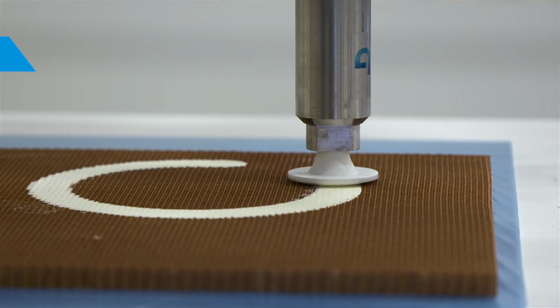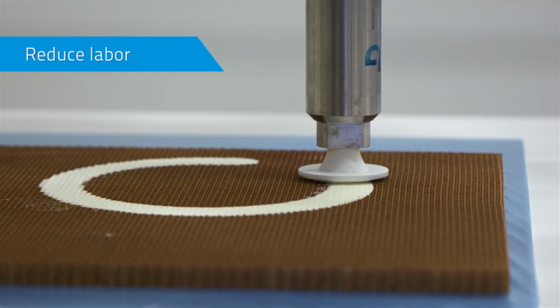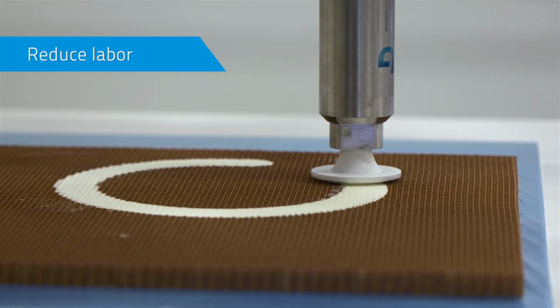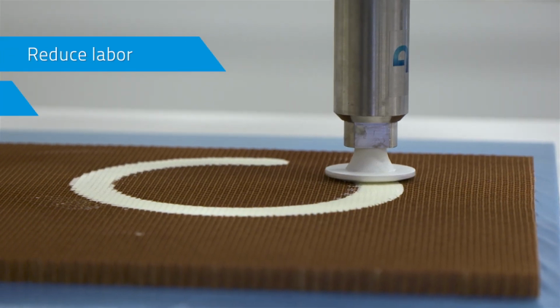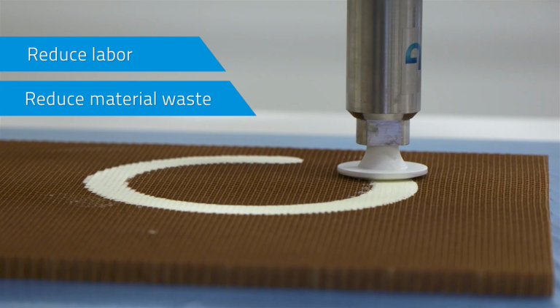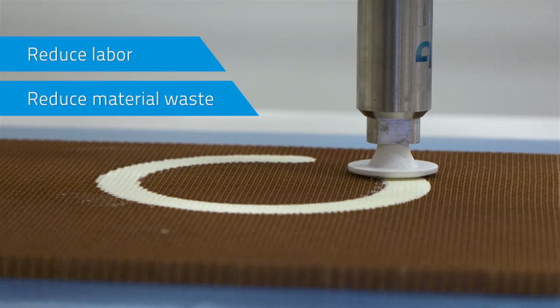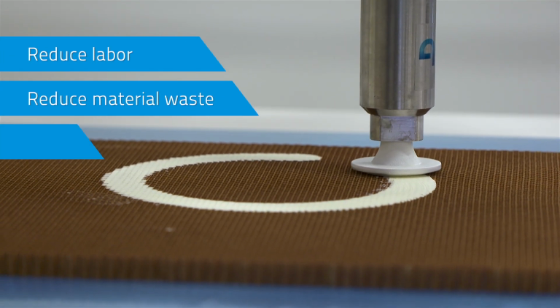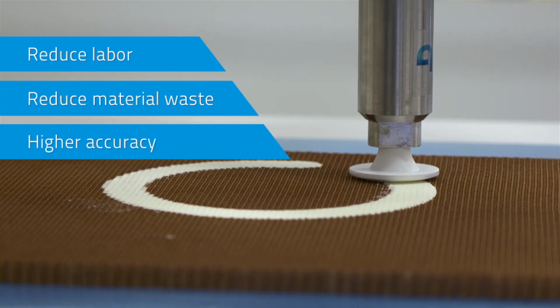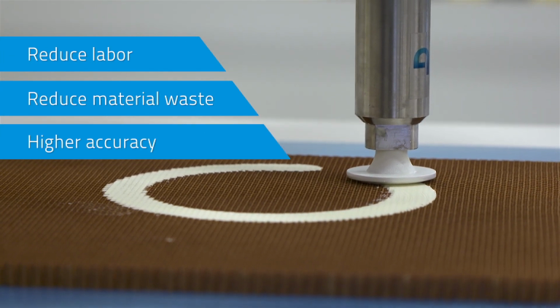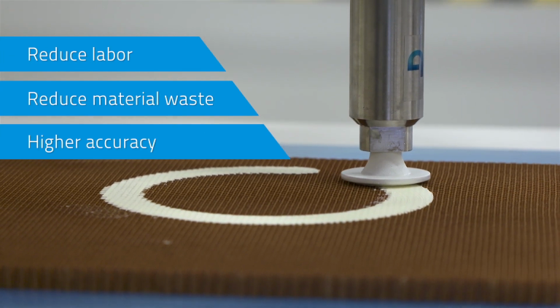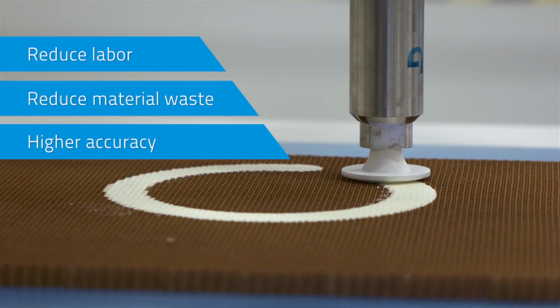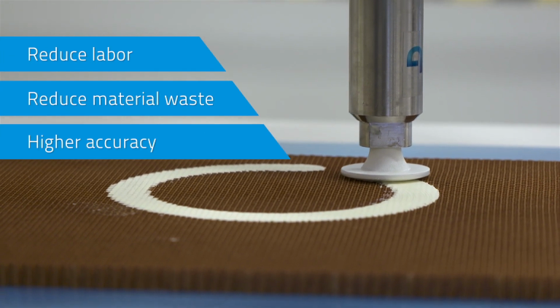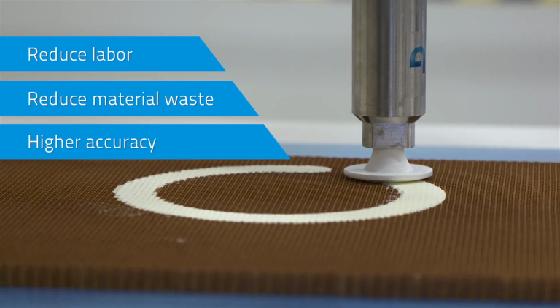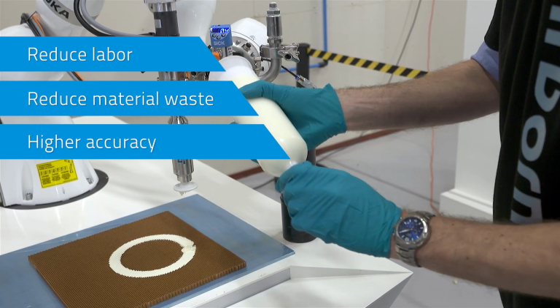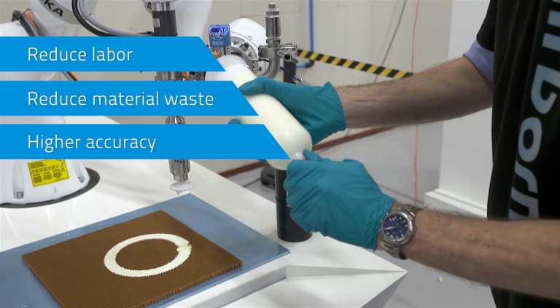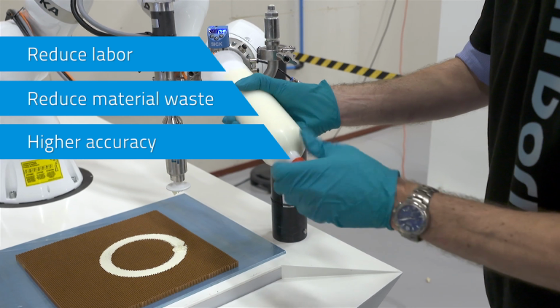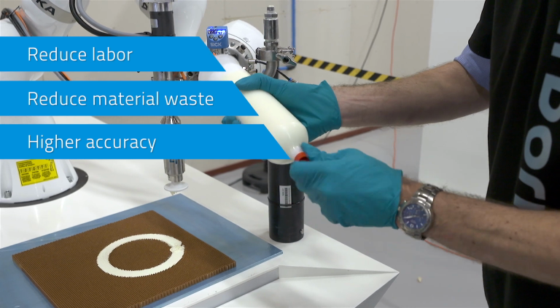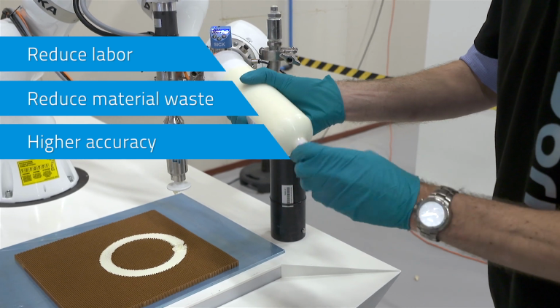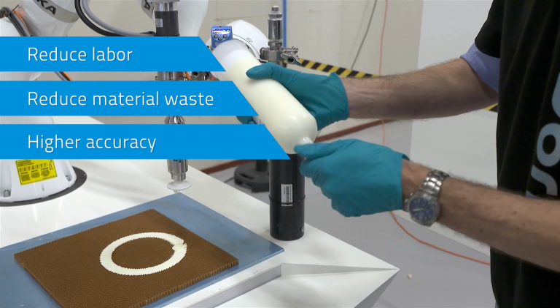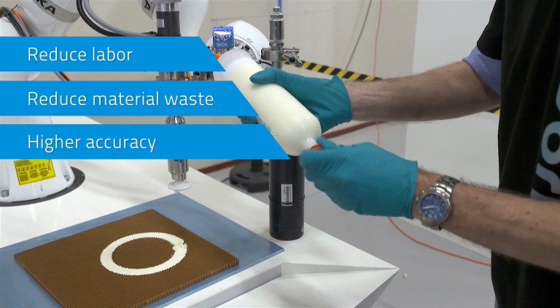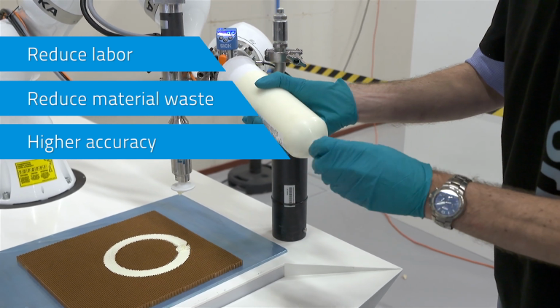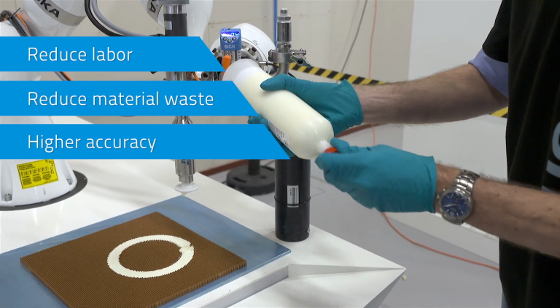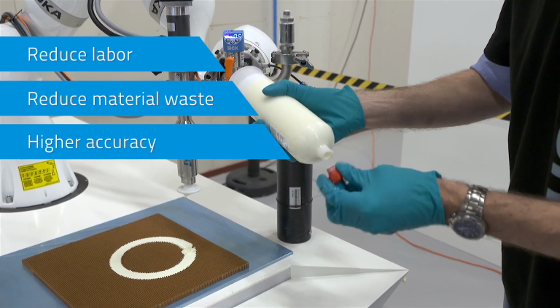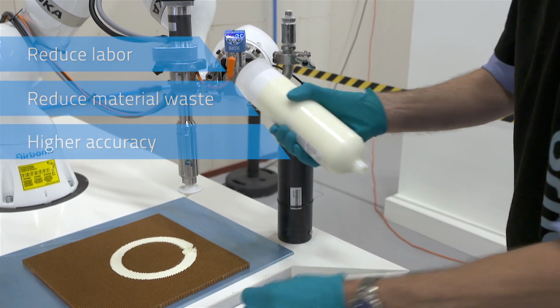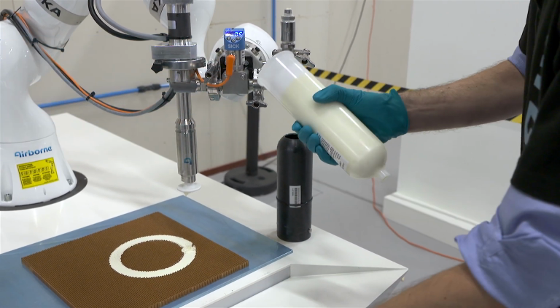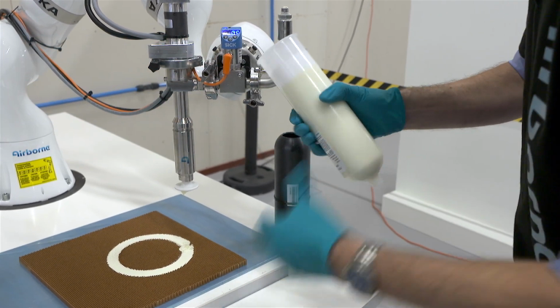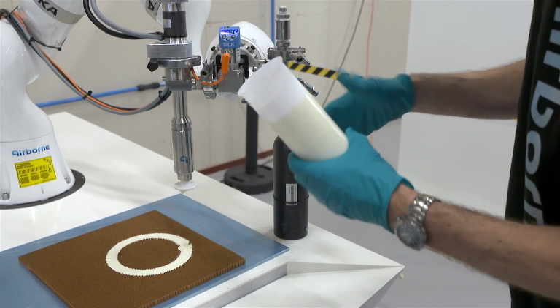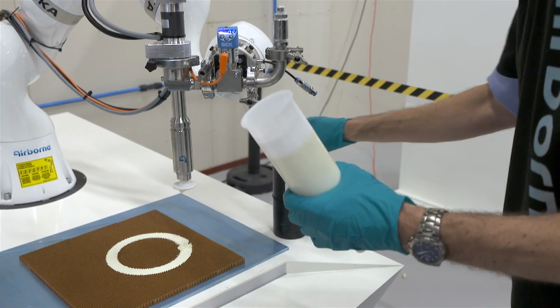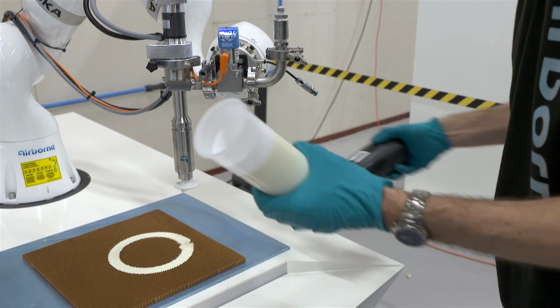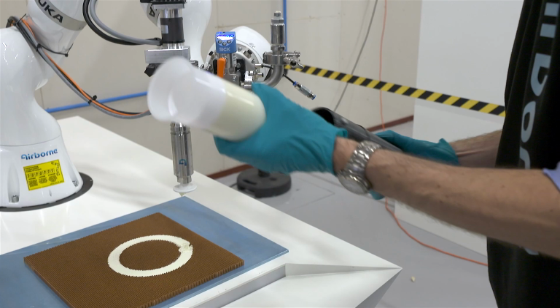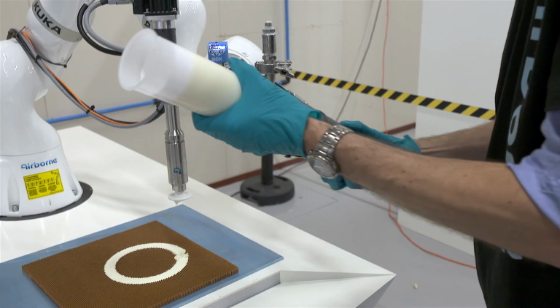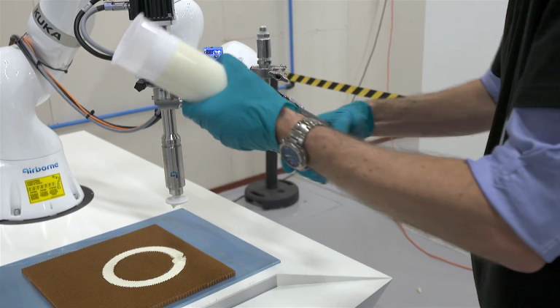First, it reduces the labor cost. Secondly, it is much more accurate and therefore the weight of the final product can be lower. And thirdly, it is scalable to handle large volumes.